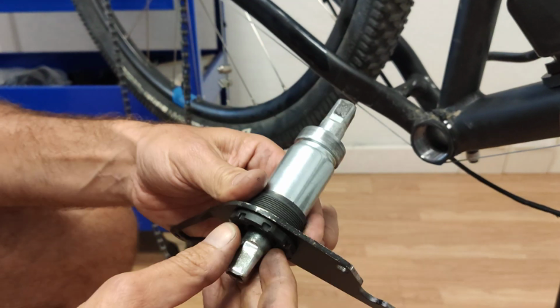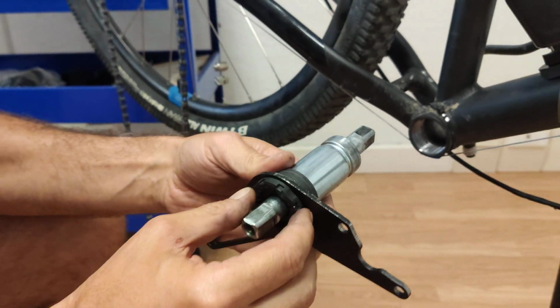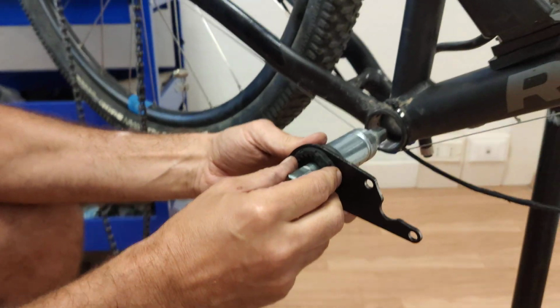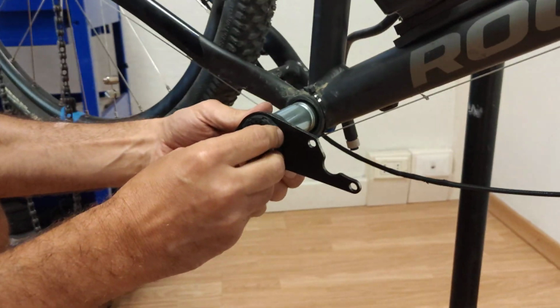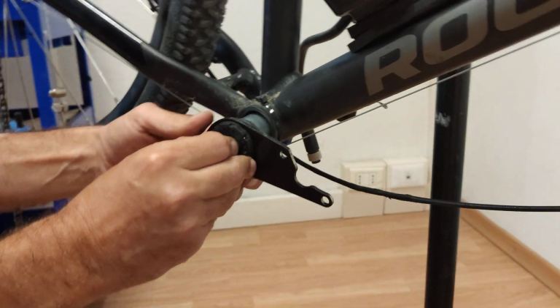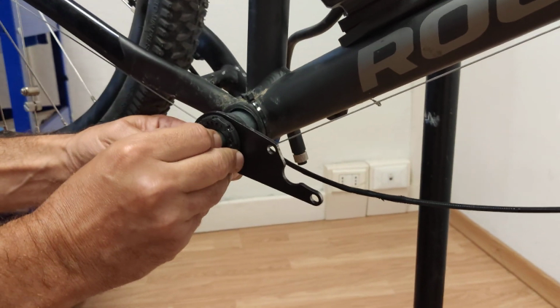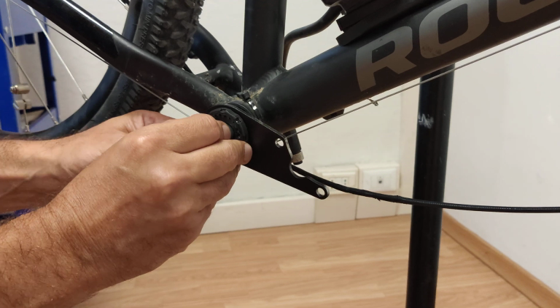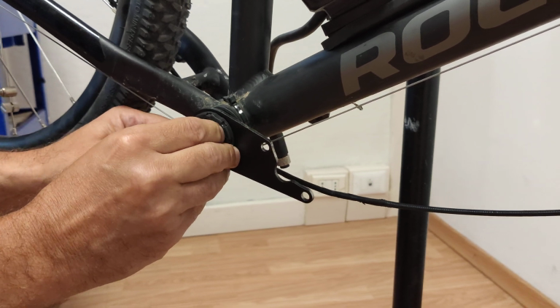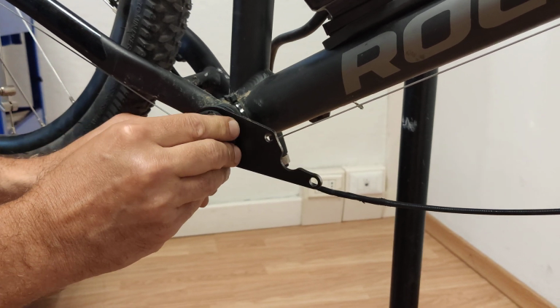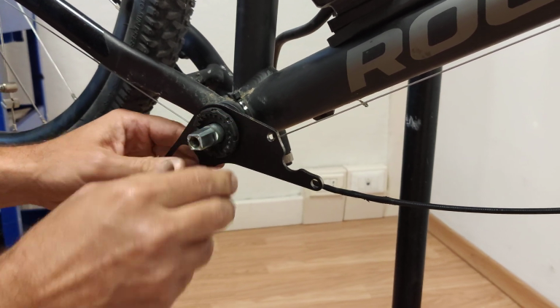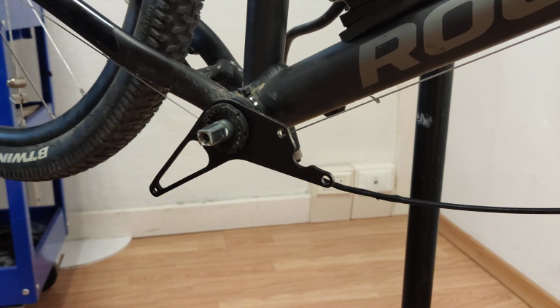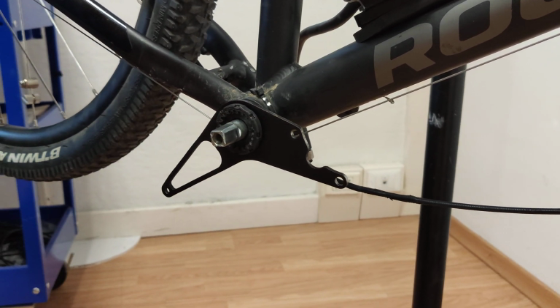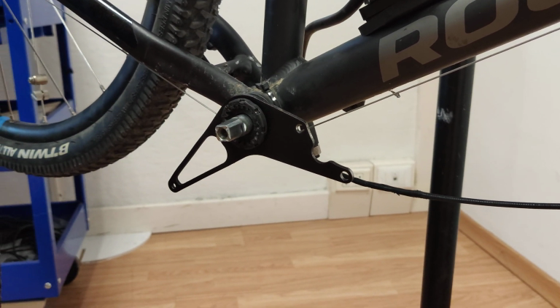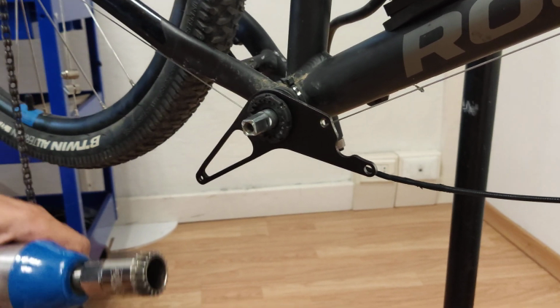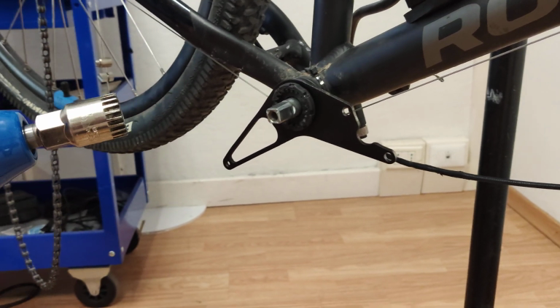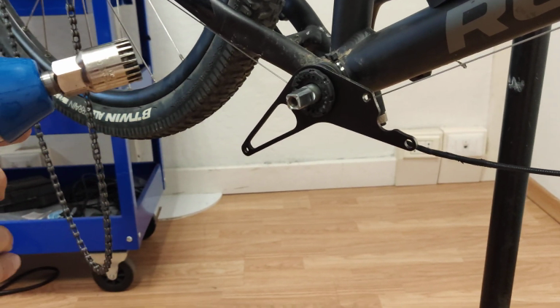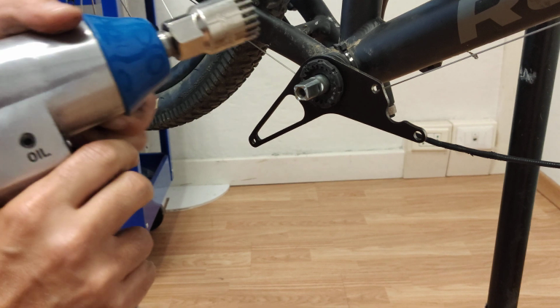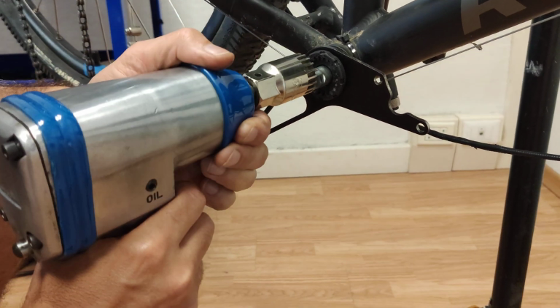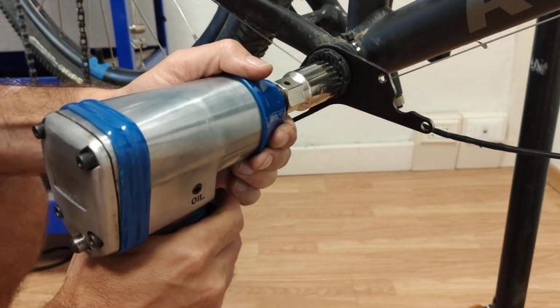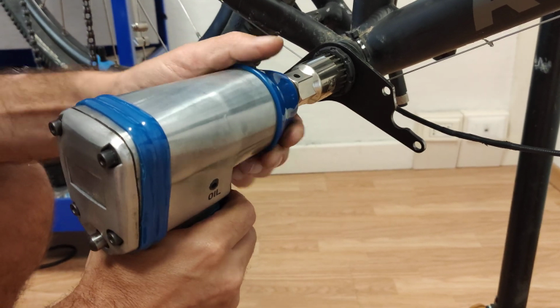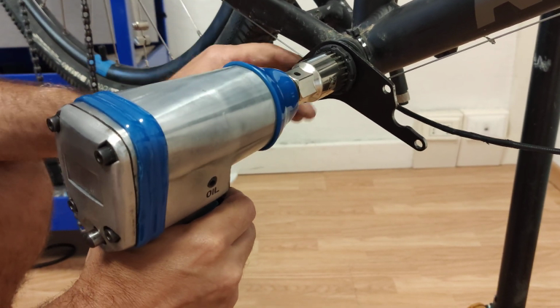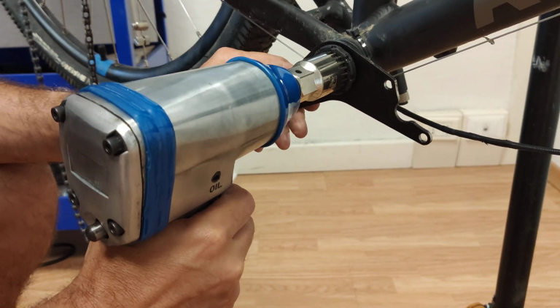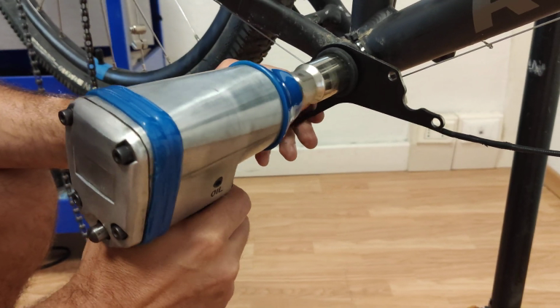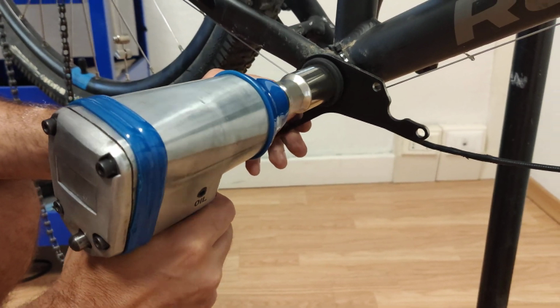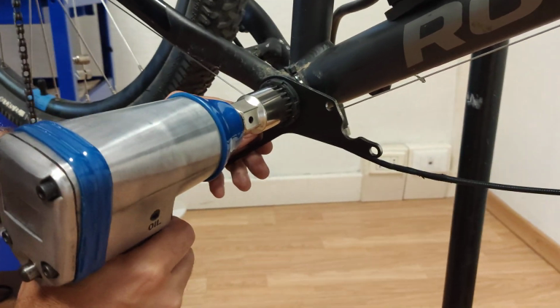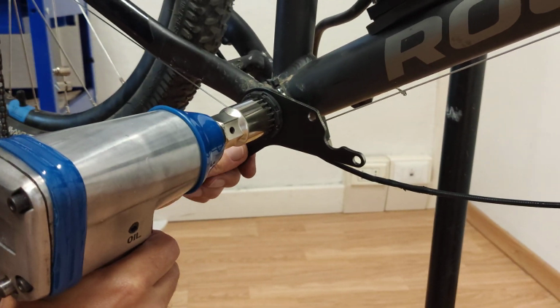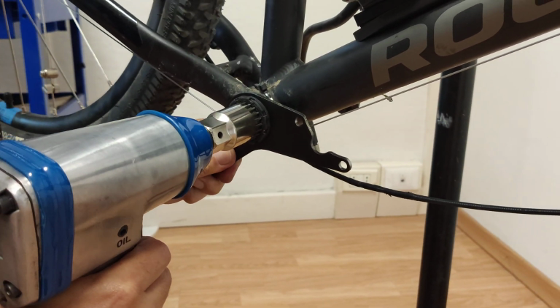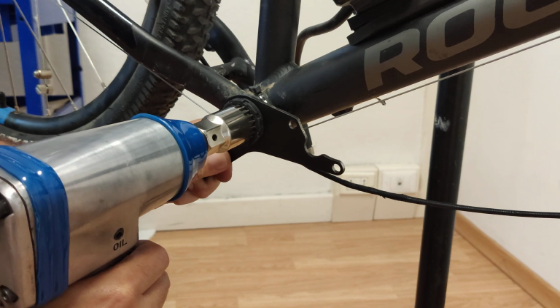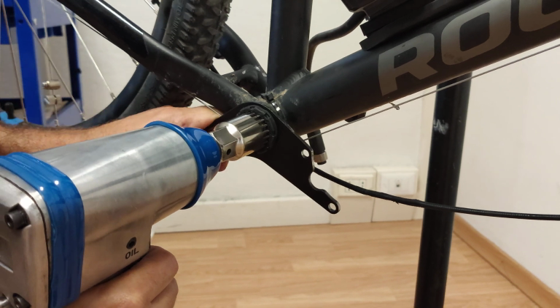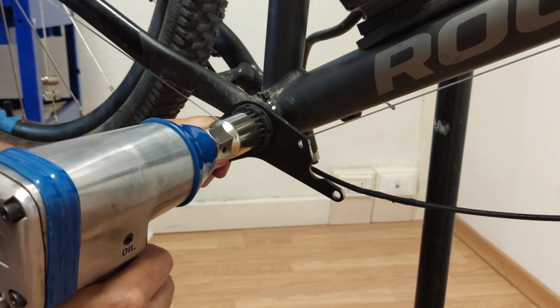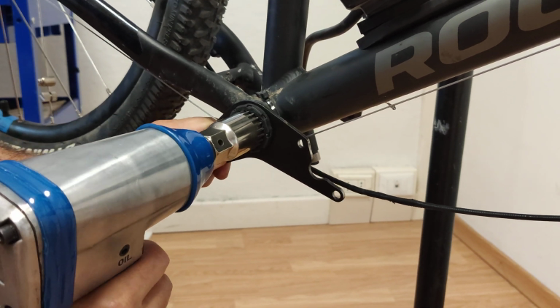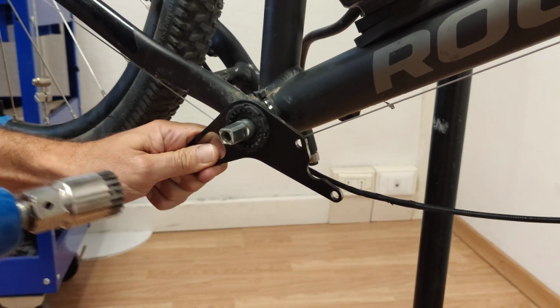We fit the motor mount in between the cup and the bike frame in this way, and now we are ready to tighten it so that it sits firmly right there. Perfect.